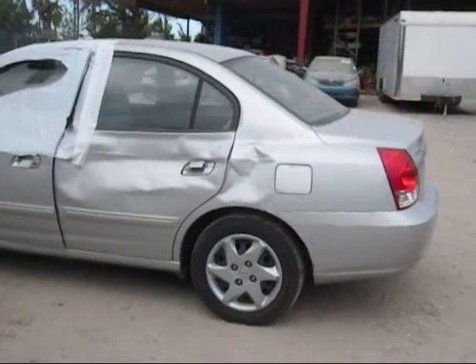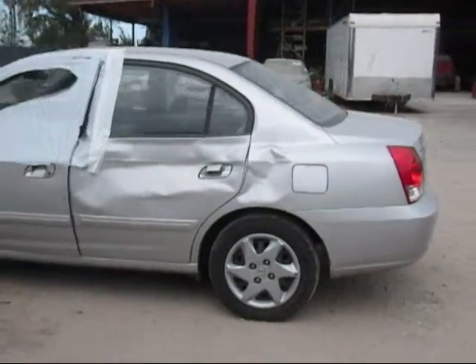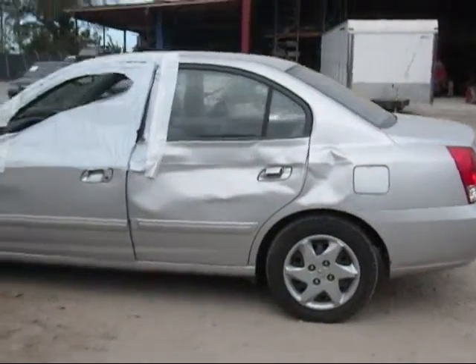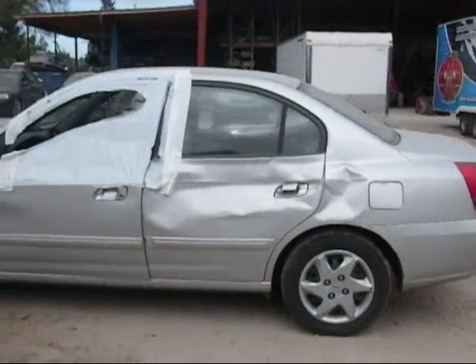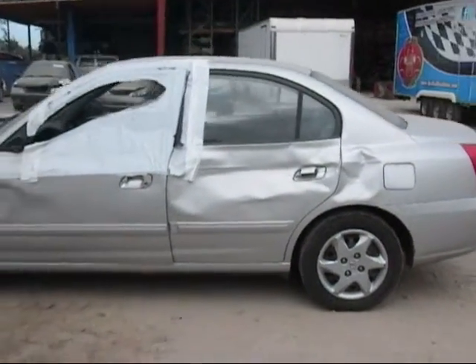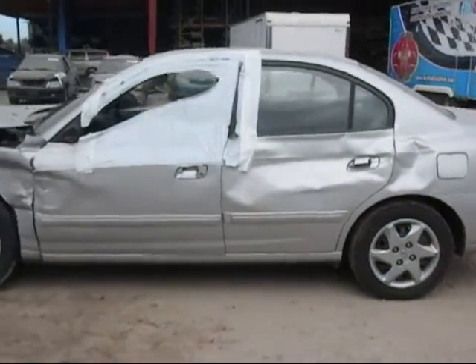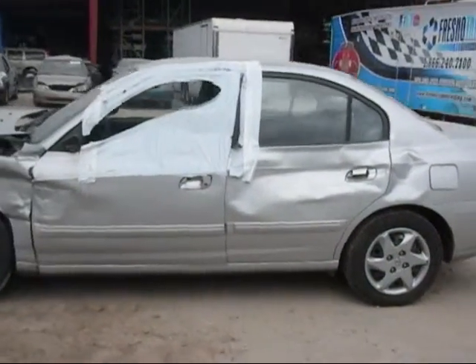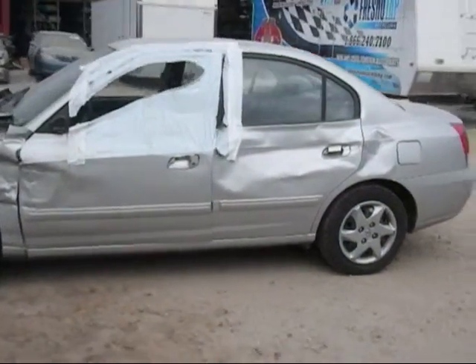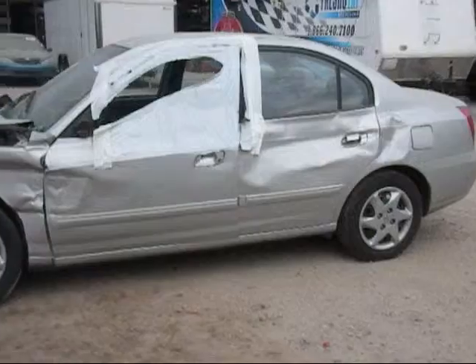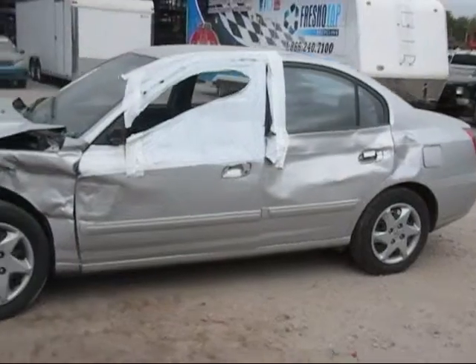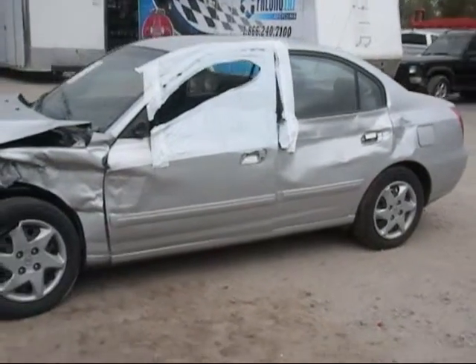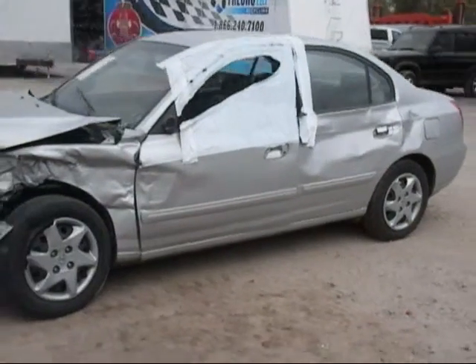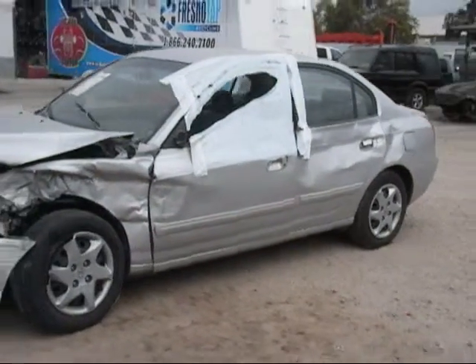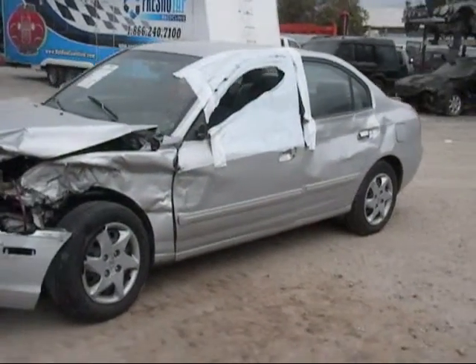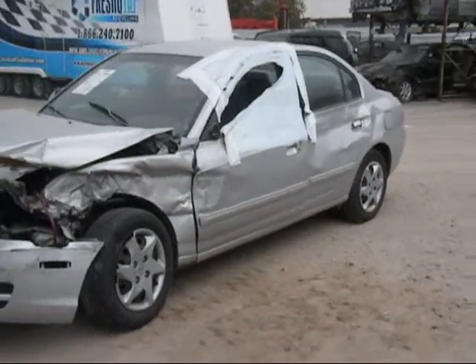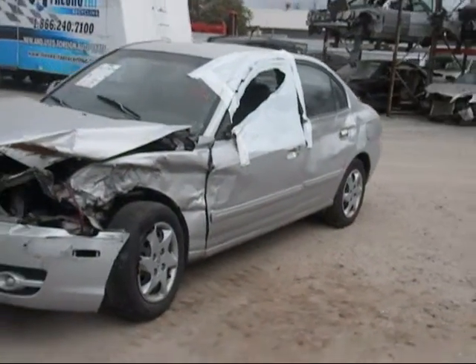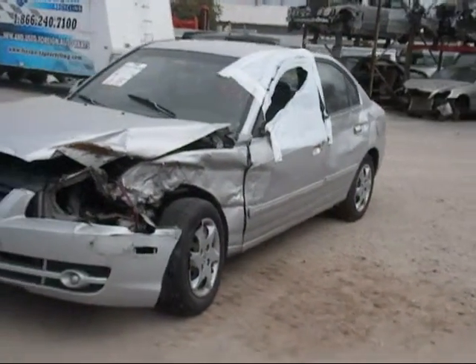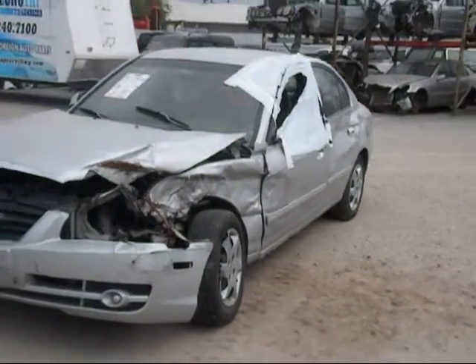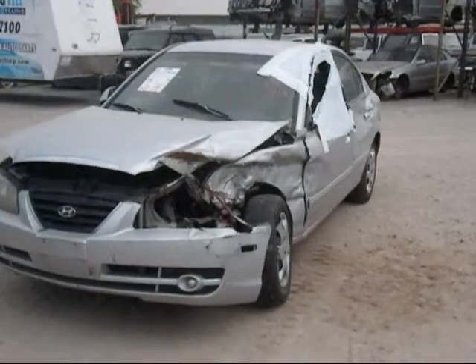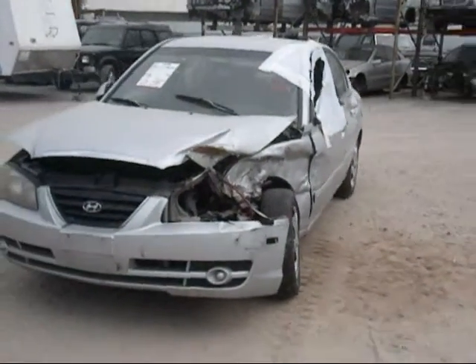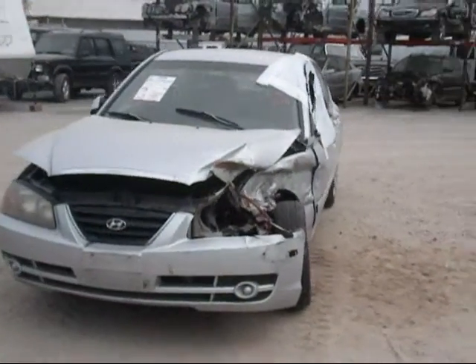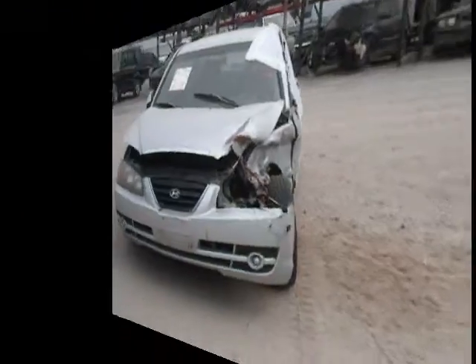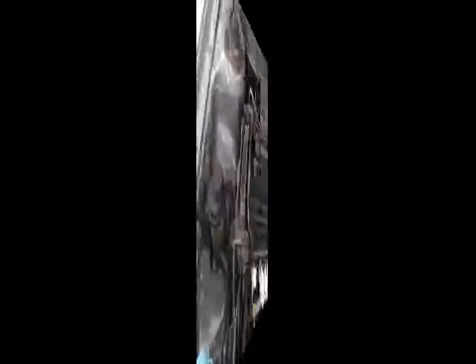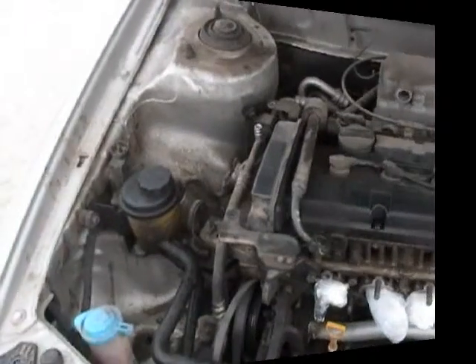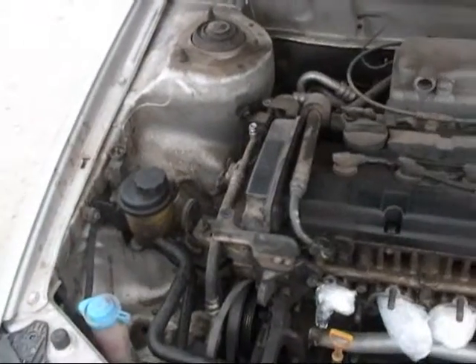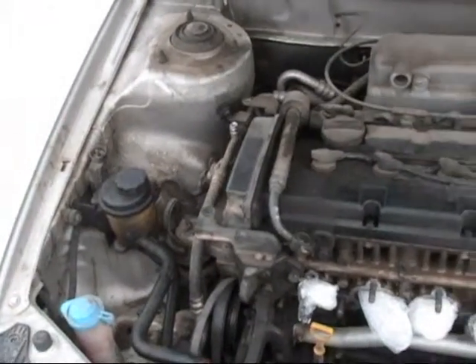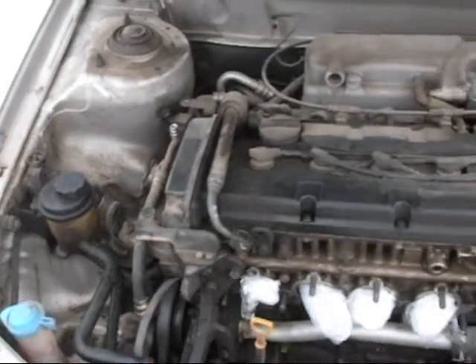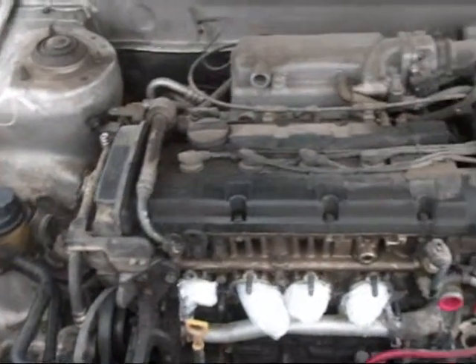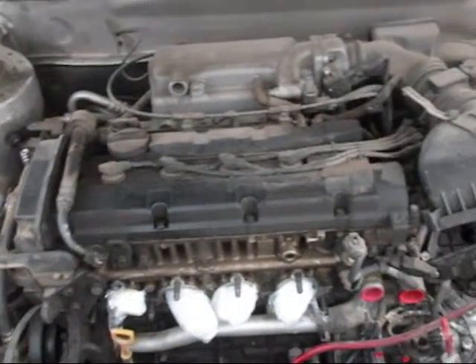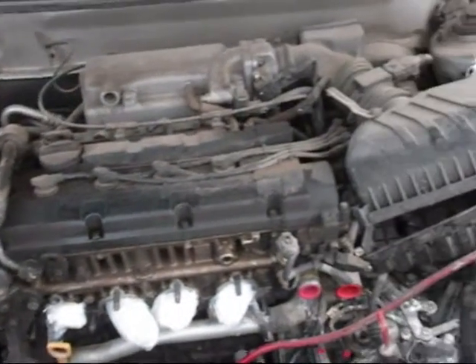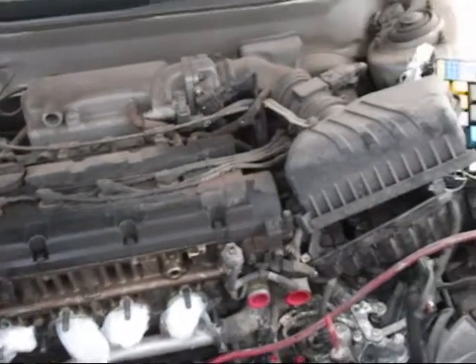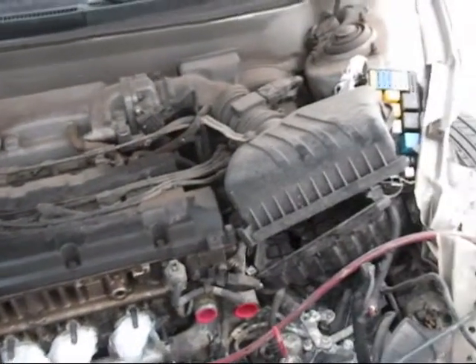The driver's side of the car has been damaged, as you can see. The engine still sits completely in the vehicle, with over 101,000 miles on it.